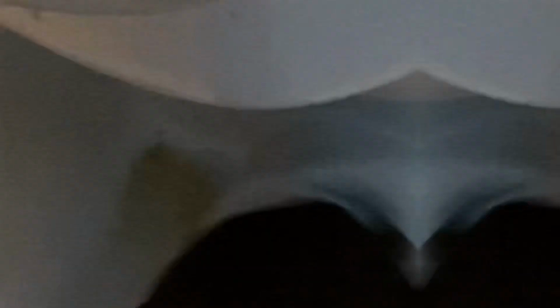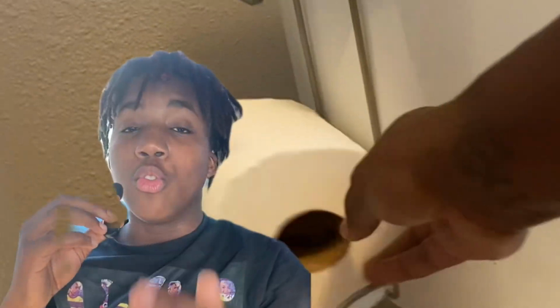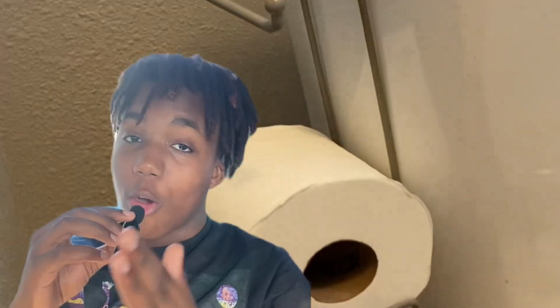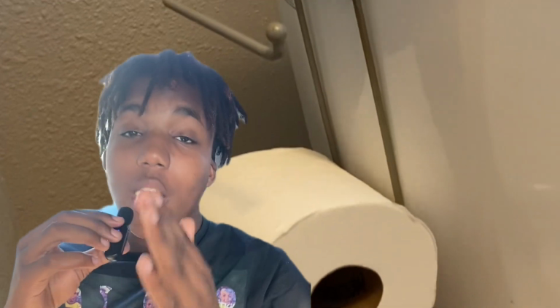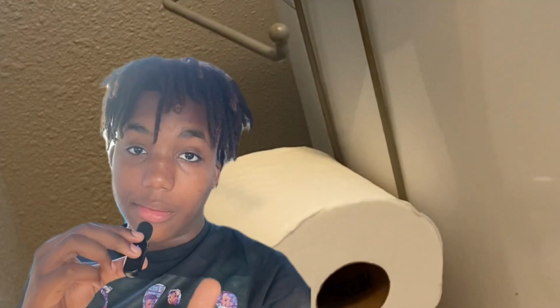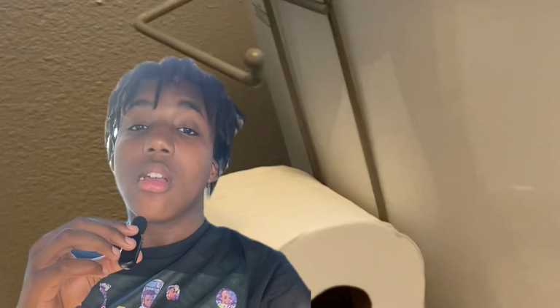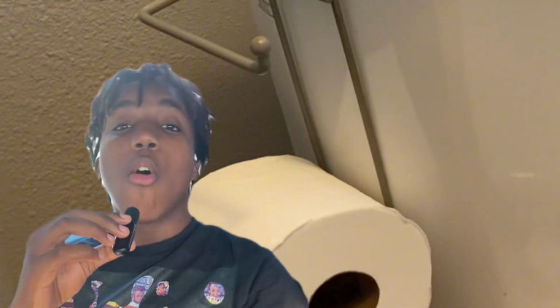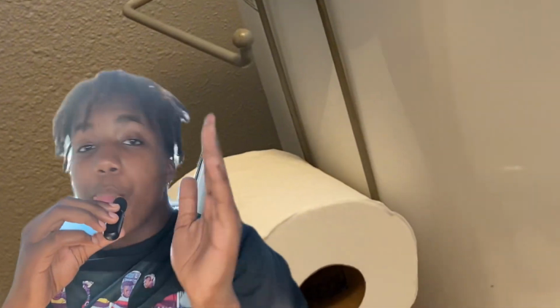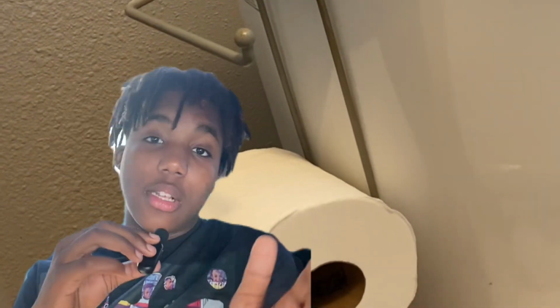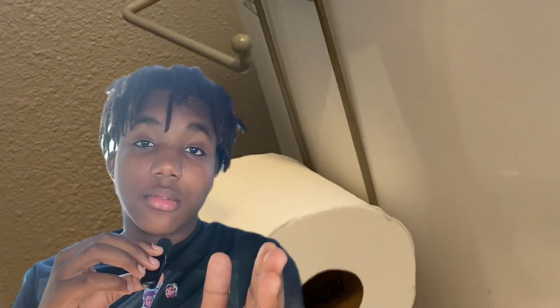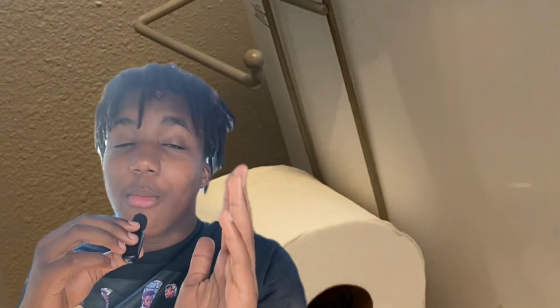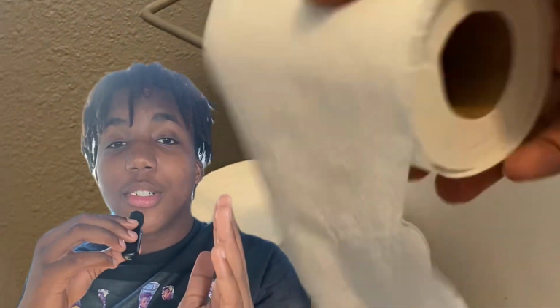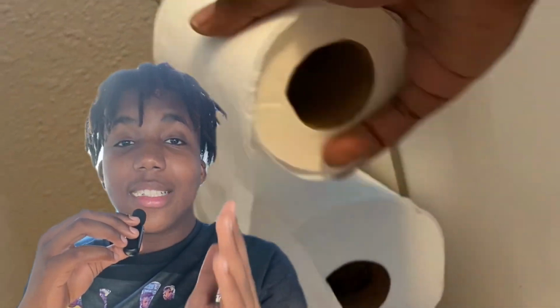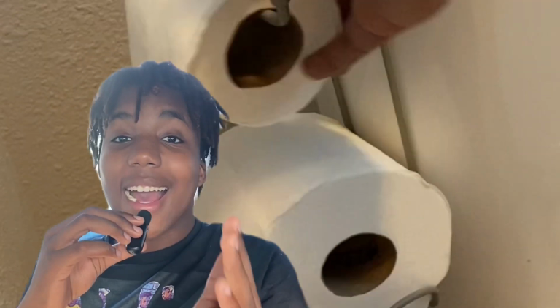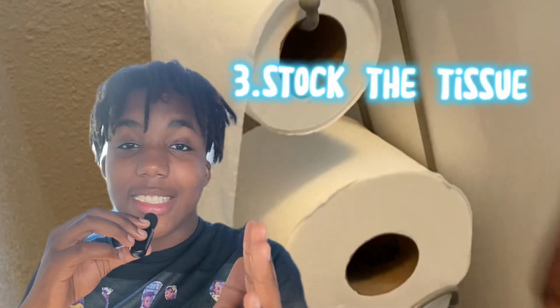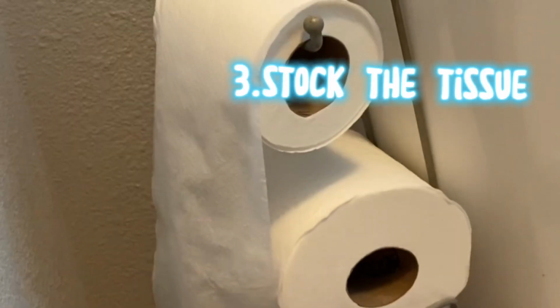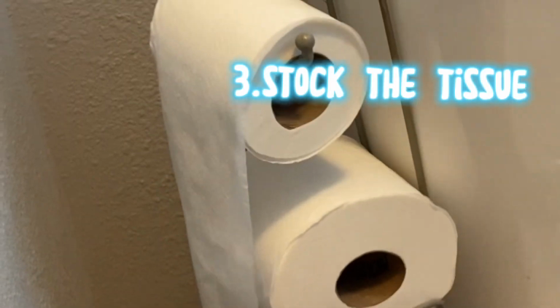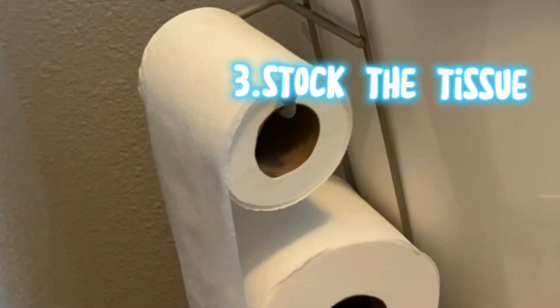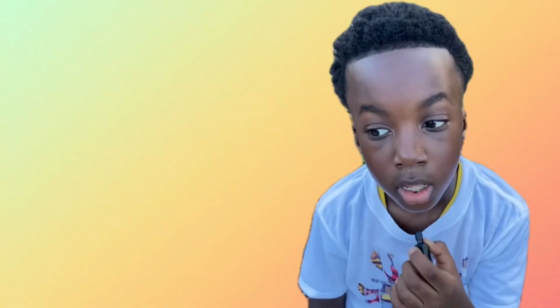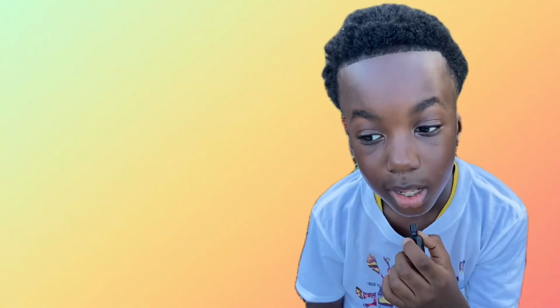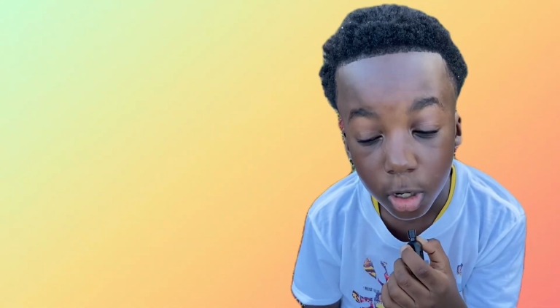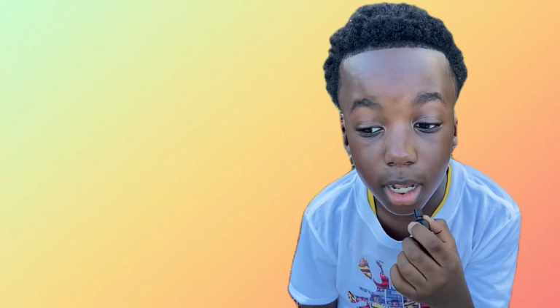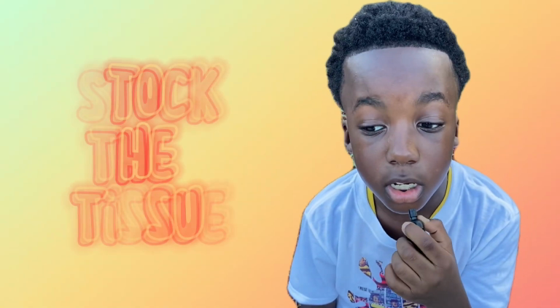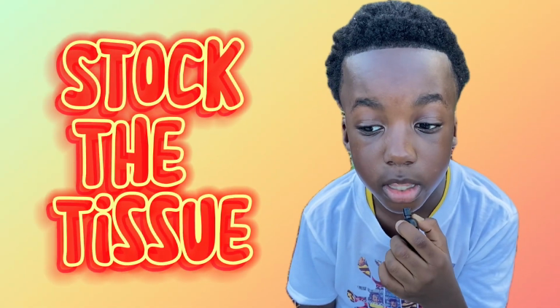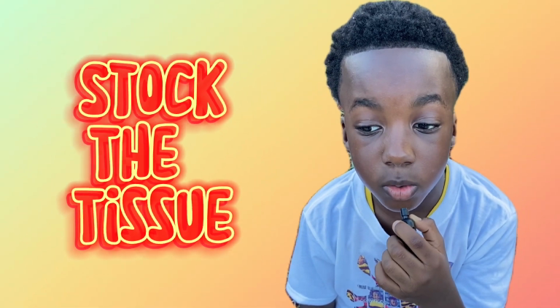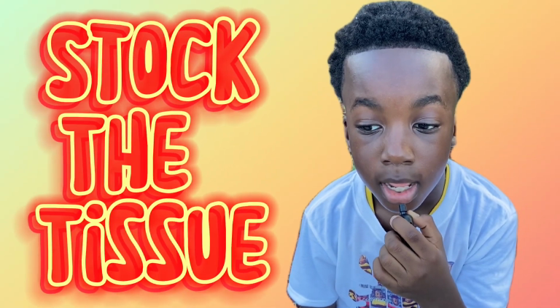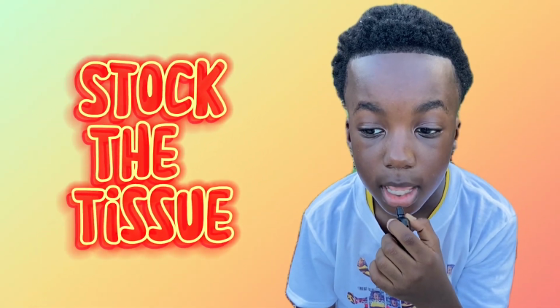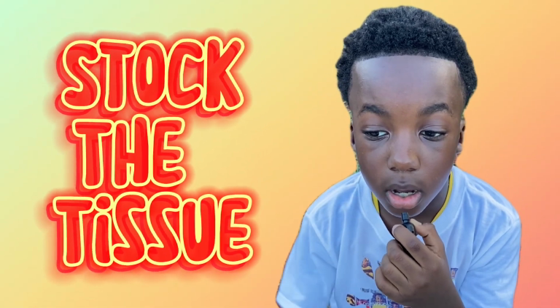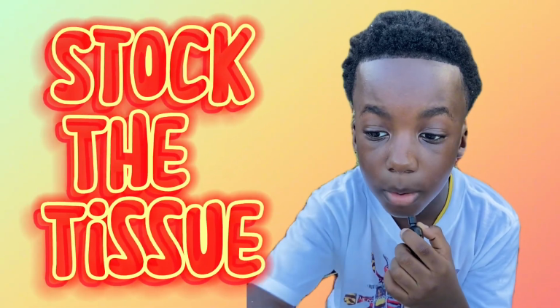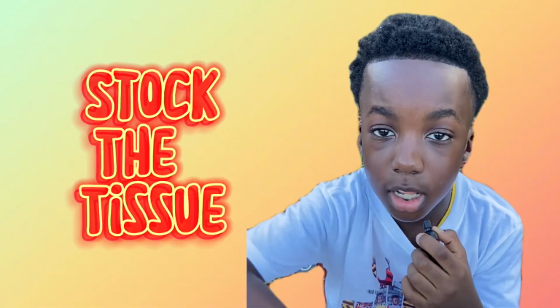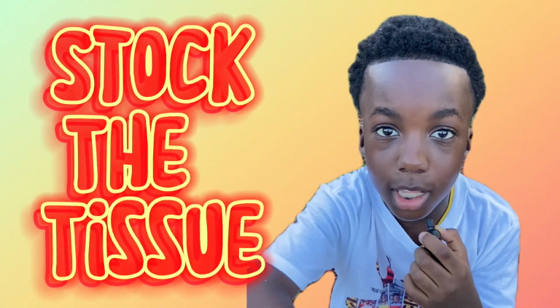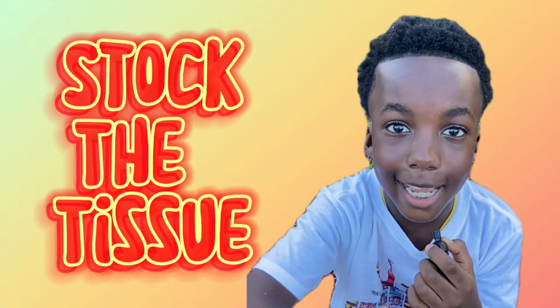When you're done with all that, one of the most important things: stock the tissue. If you don't stock the tissue, then it's going to get sticky.